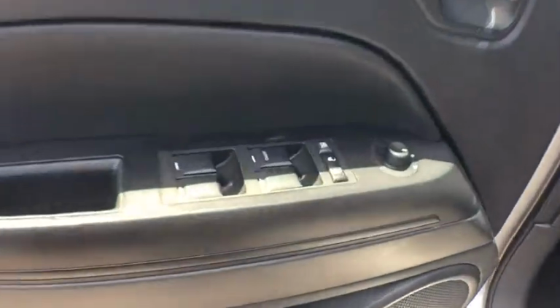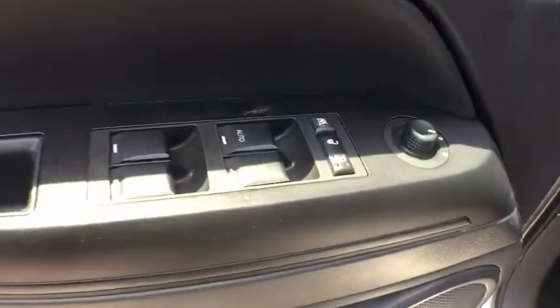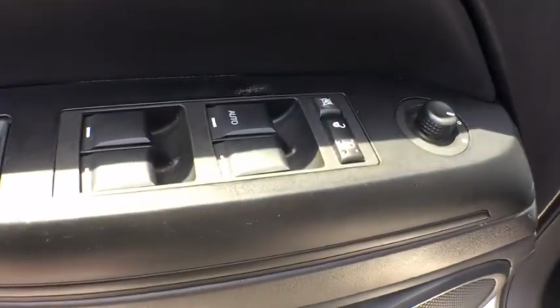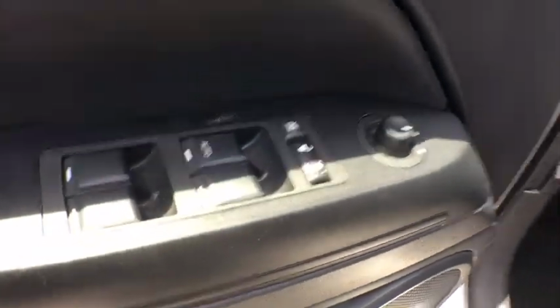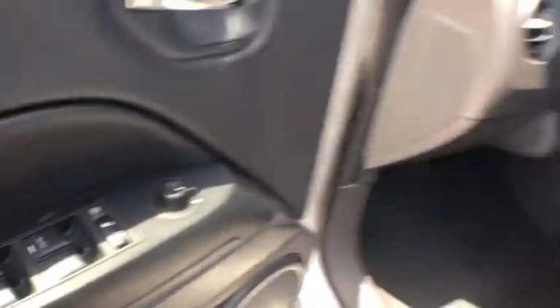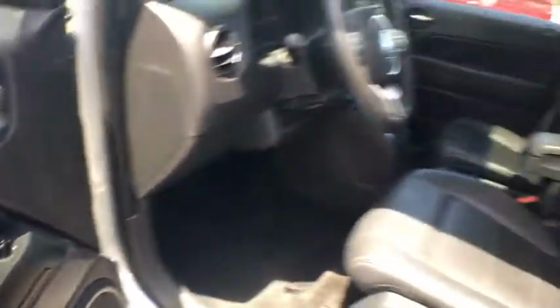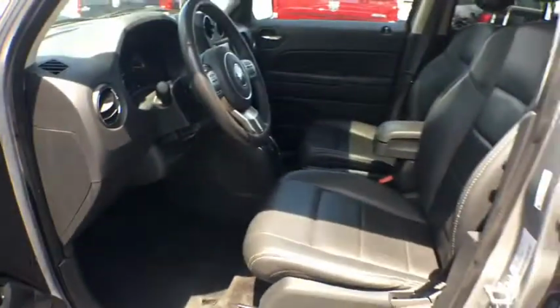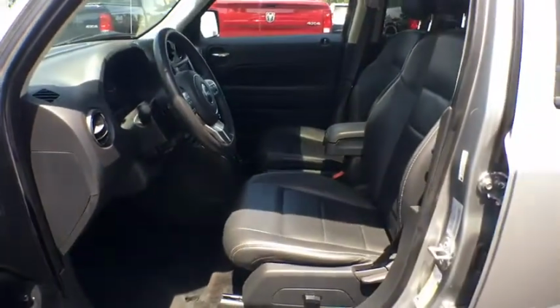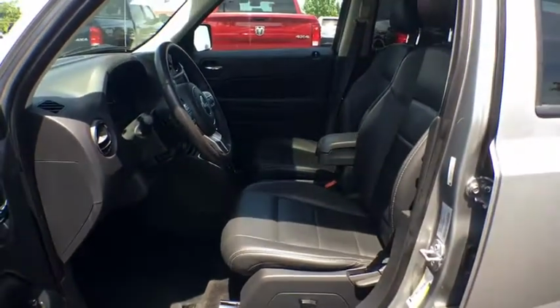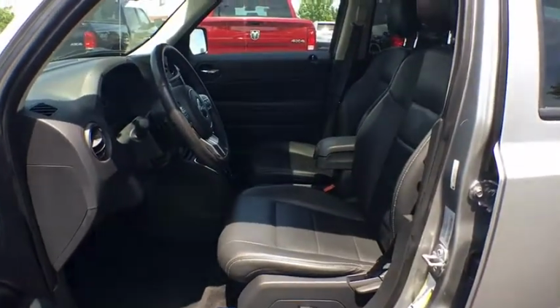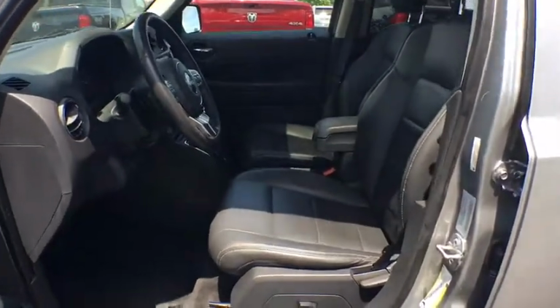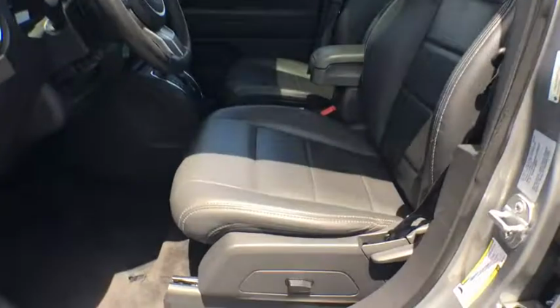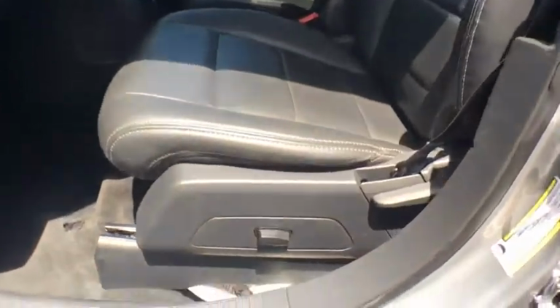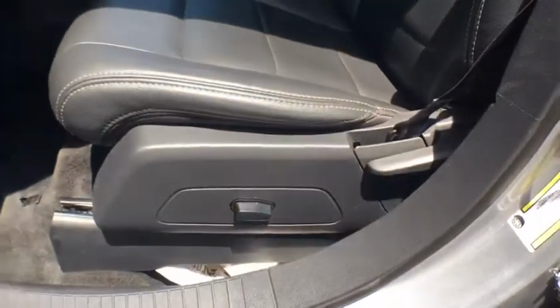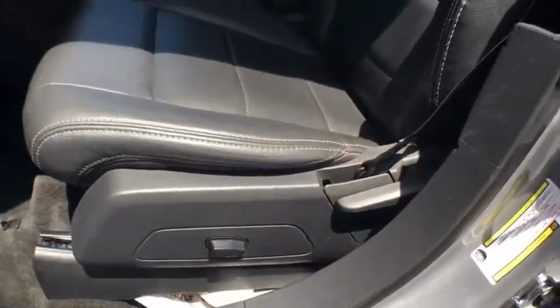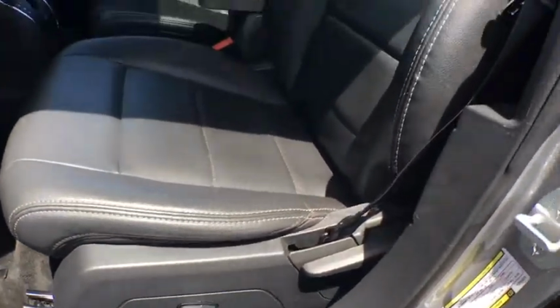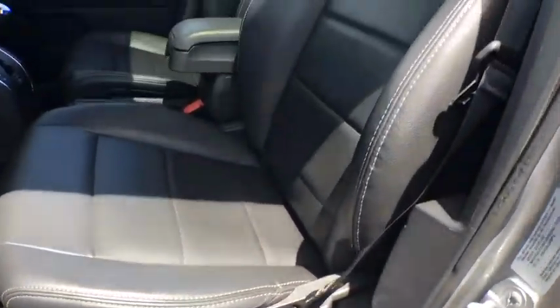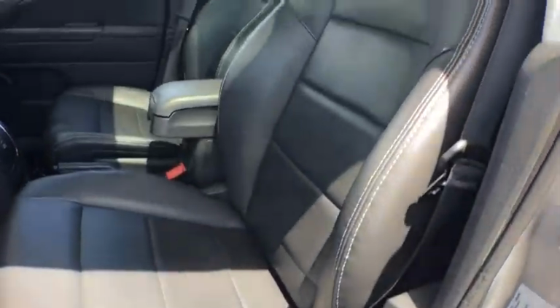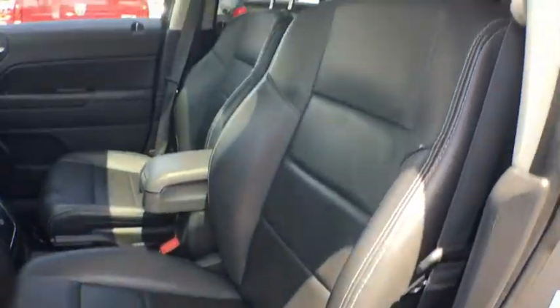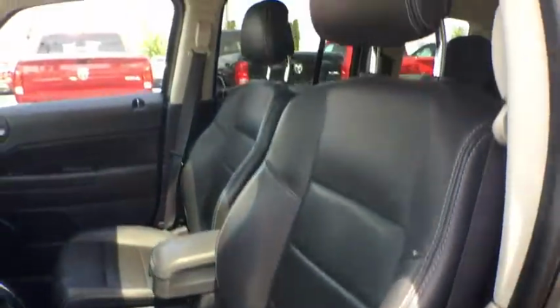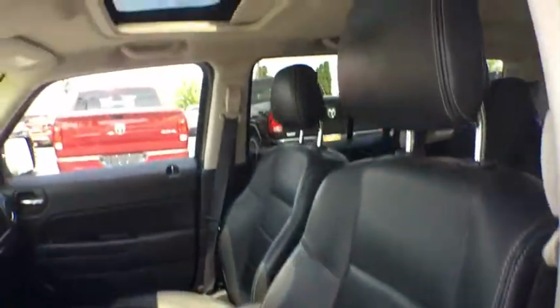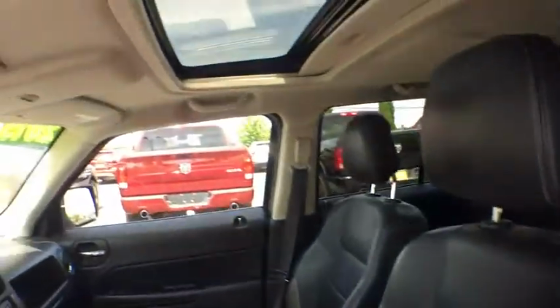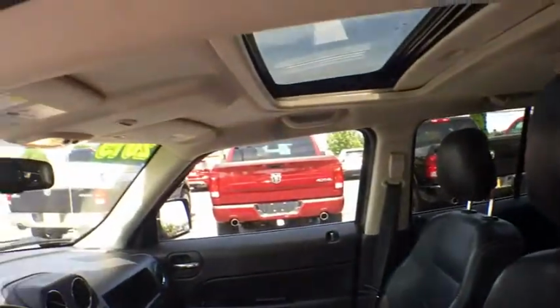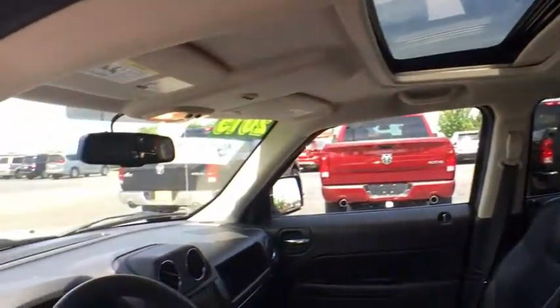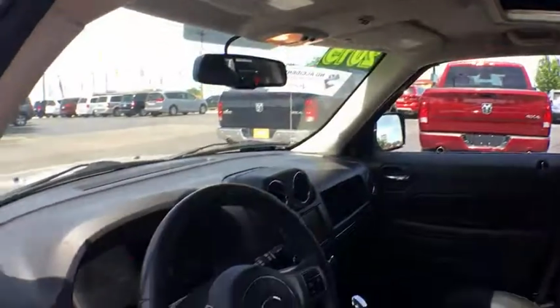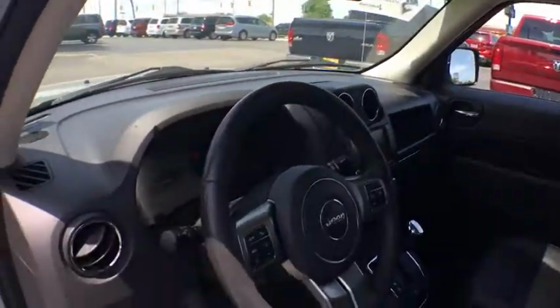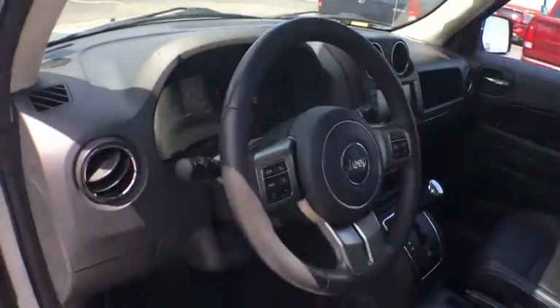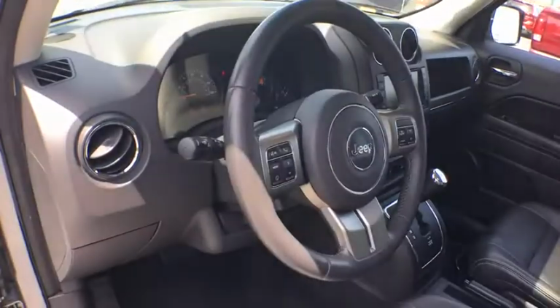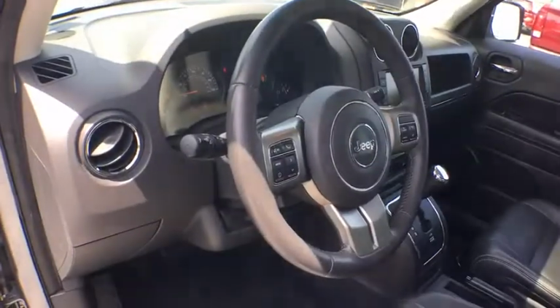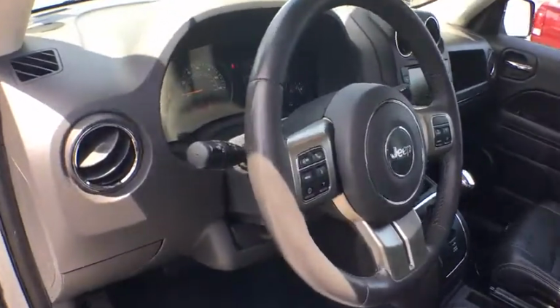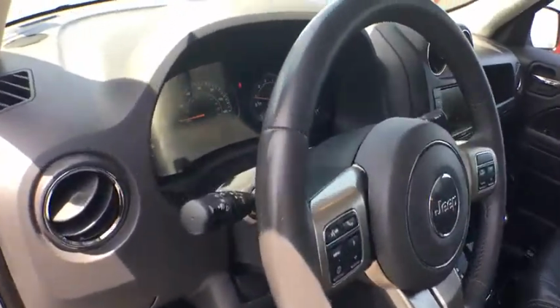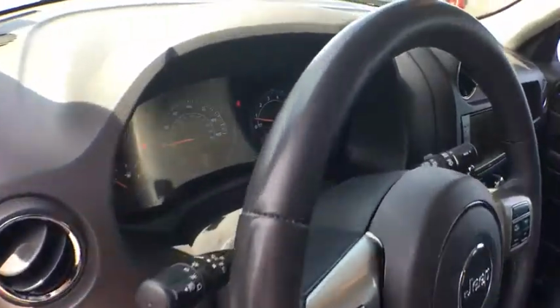Power windows, fog lights, electronic stability control, heated front seats, tachometer, remote keyless entry, brake assist, Uconnect hands-free group, panic alarm, front reading lamps, rear window wiper.